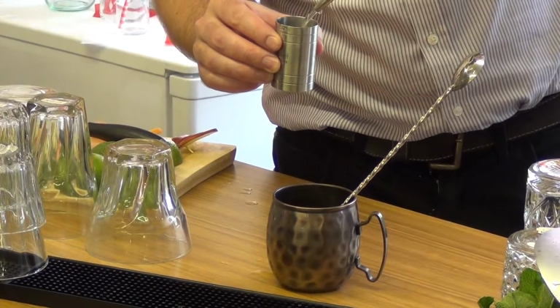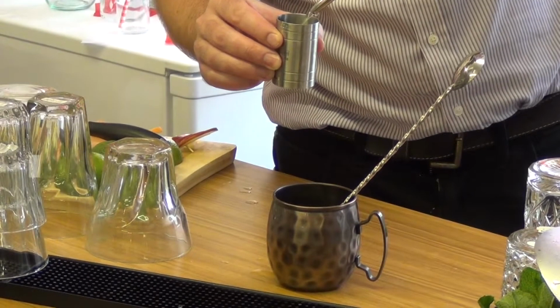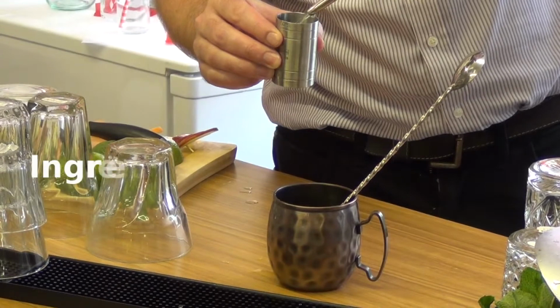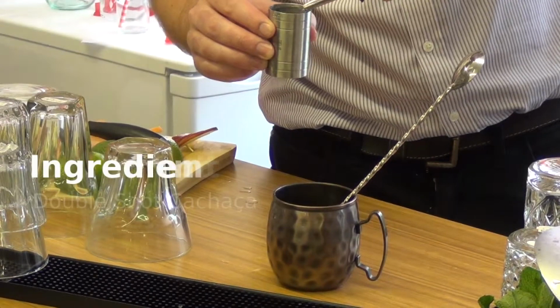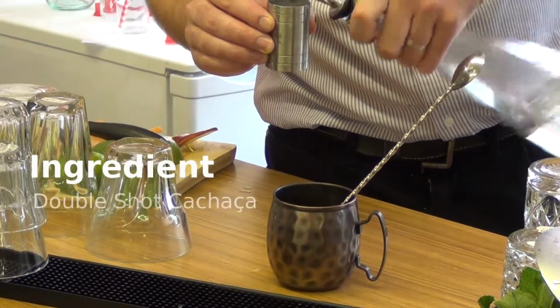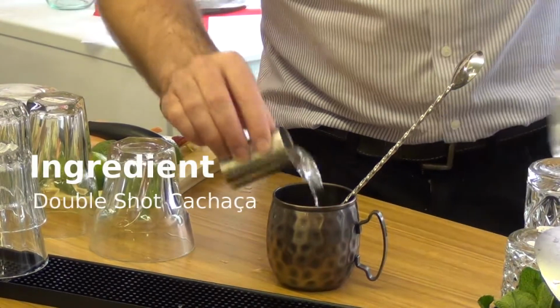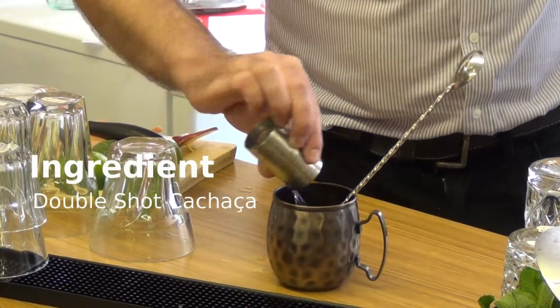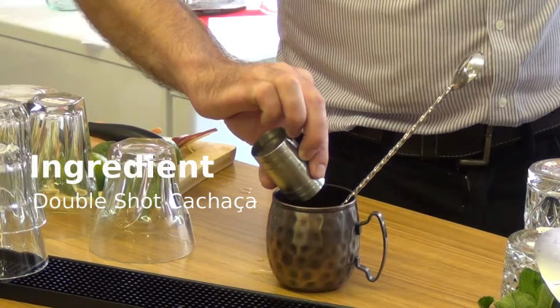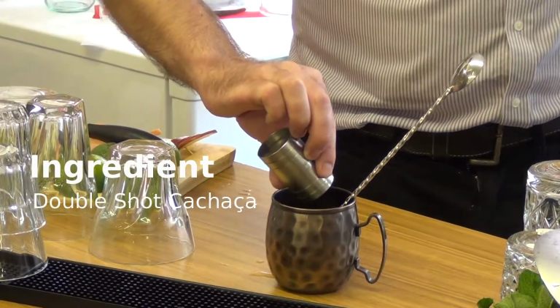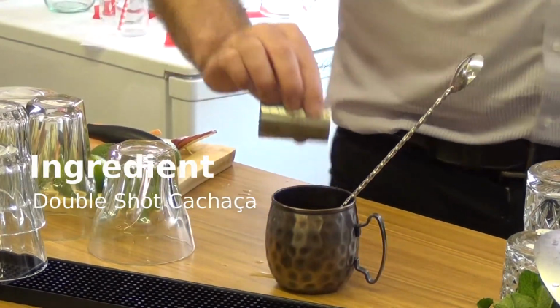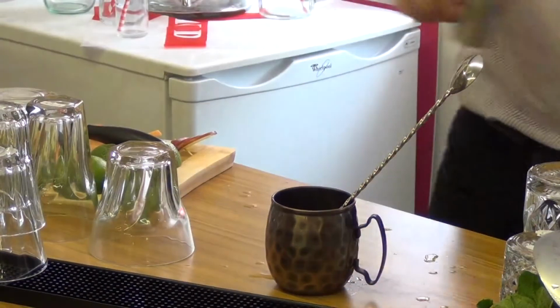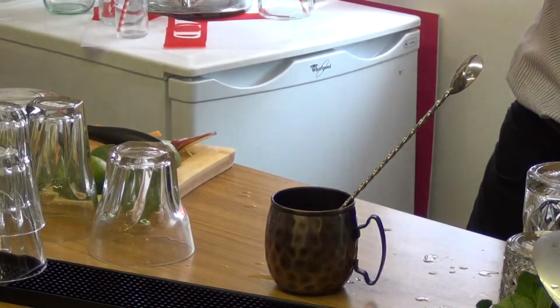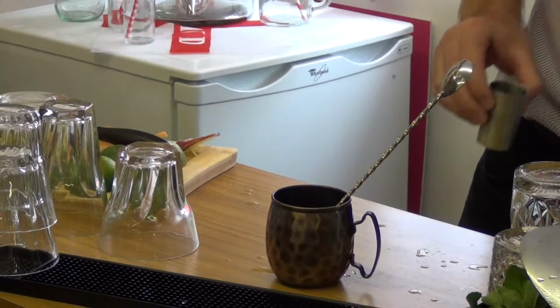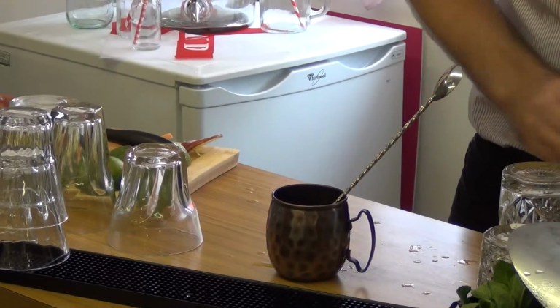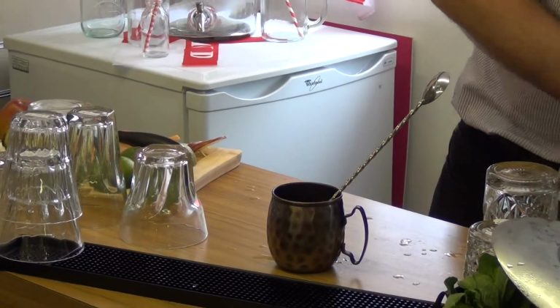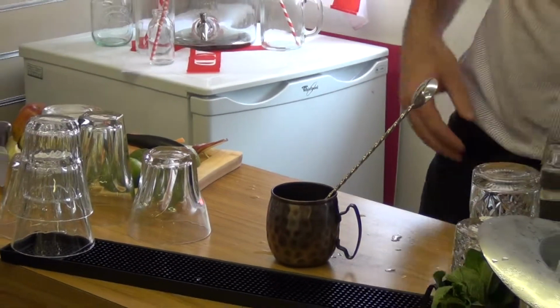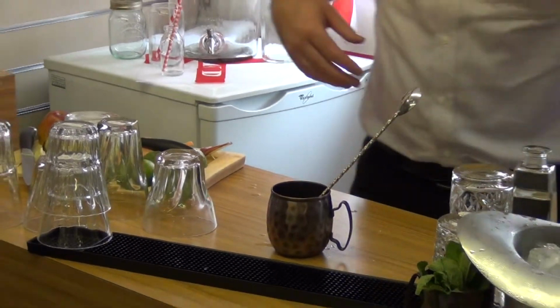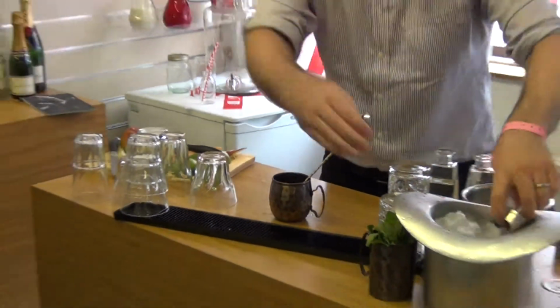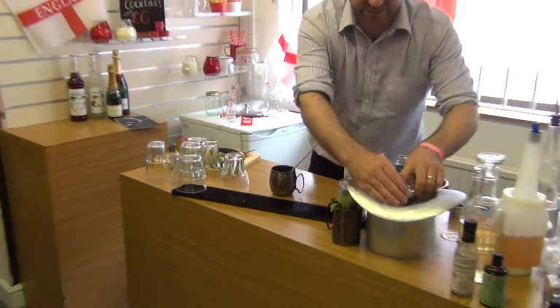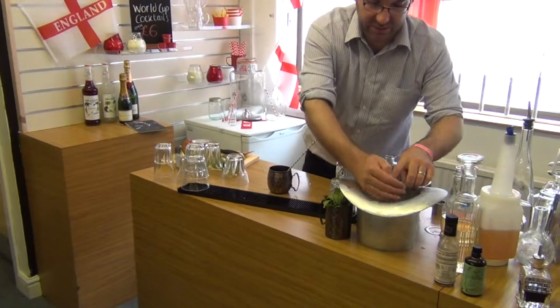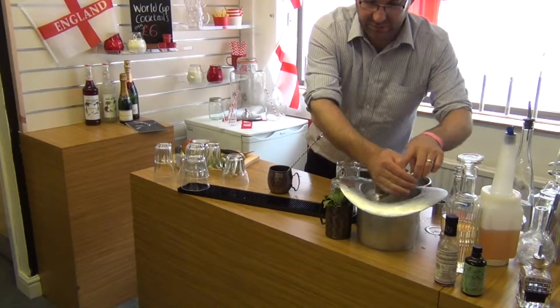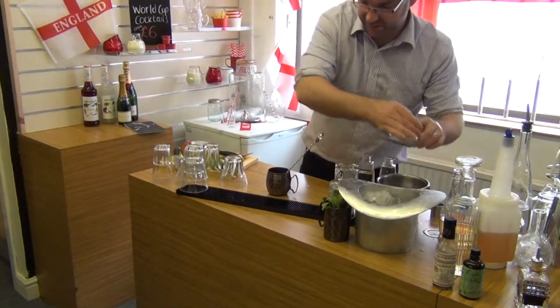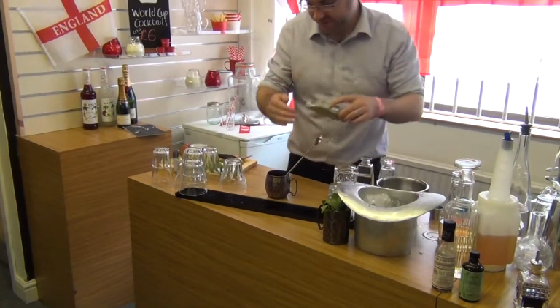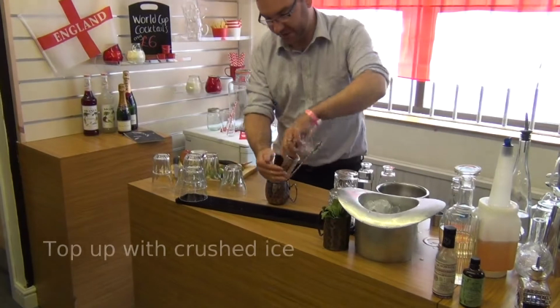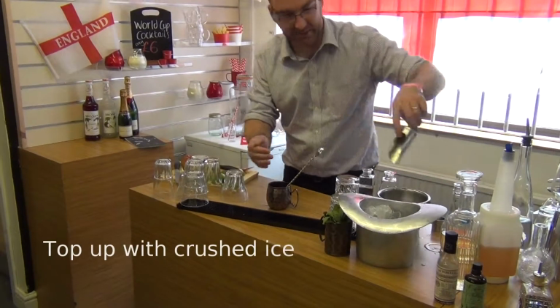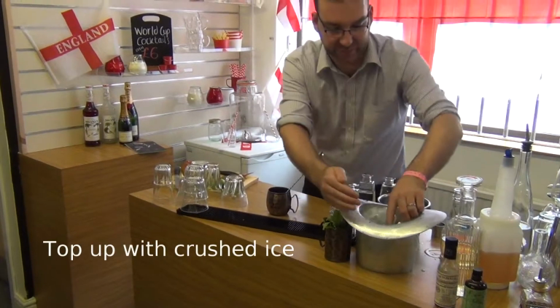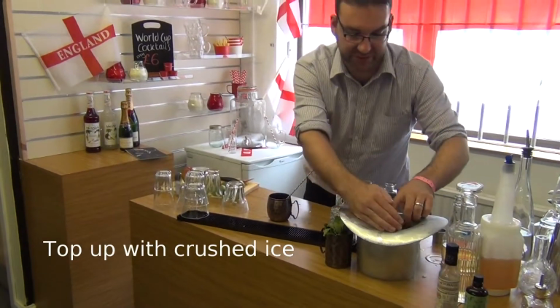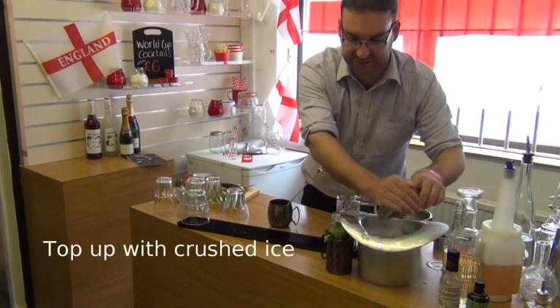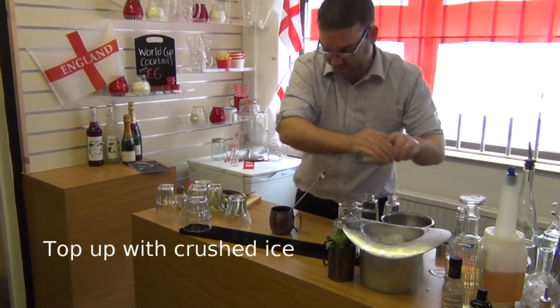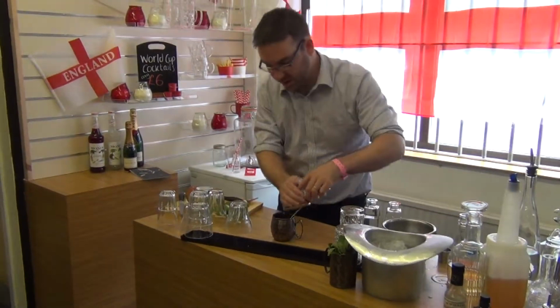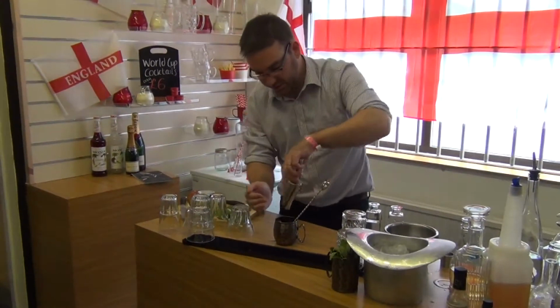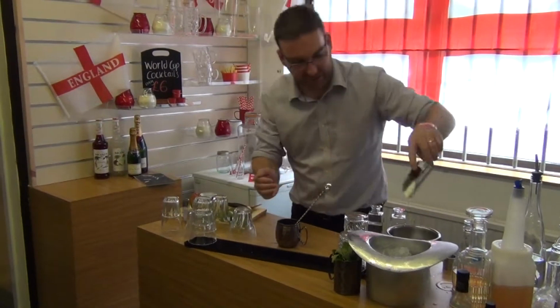Then a double shot of our fantastic cachaça. Top all of this up with crushed ice. You can see really how simple this drink is.